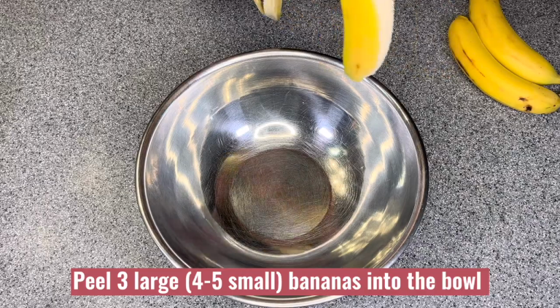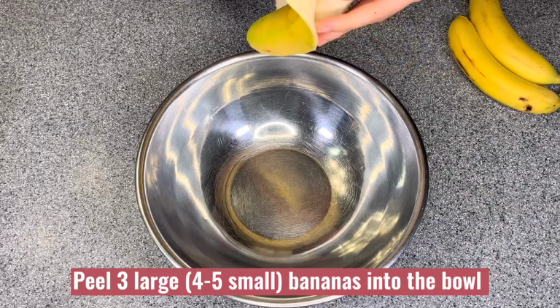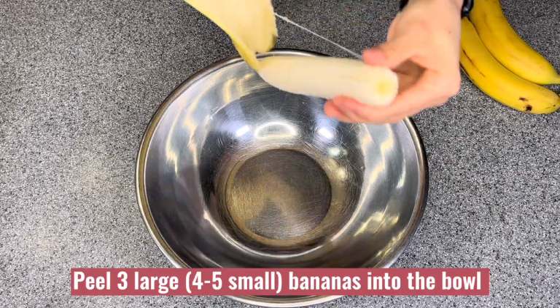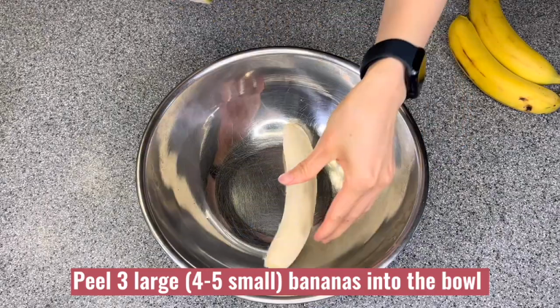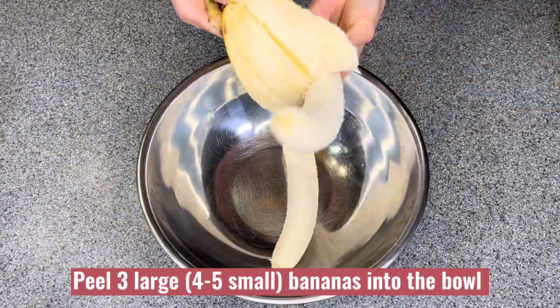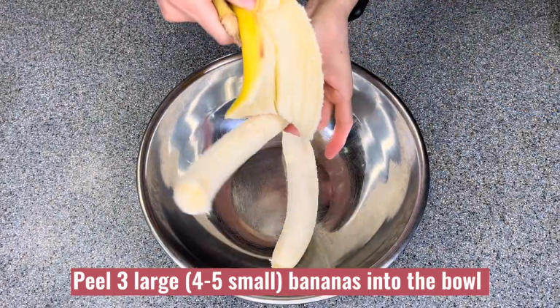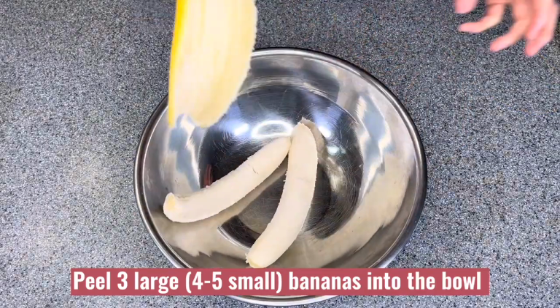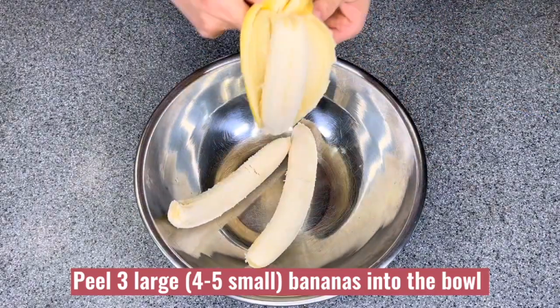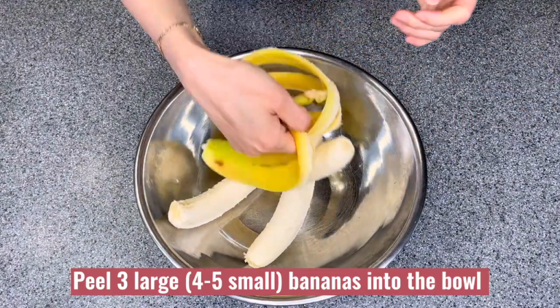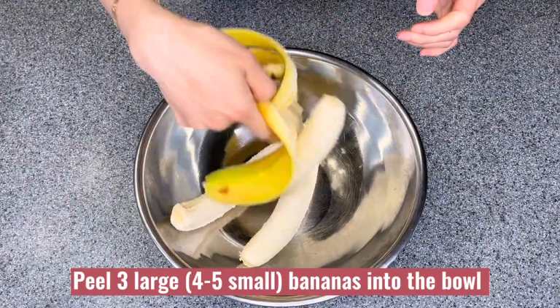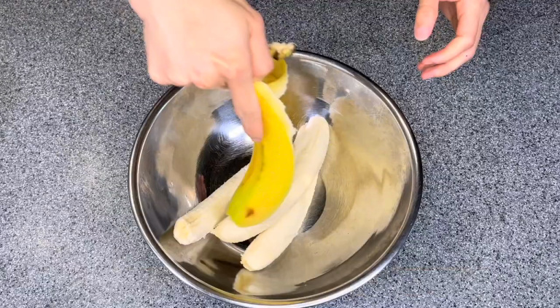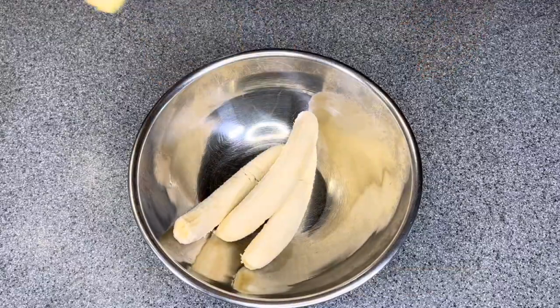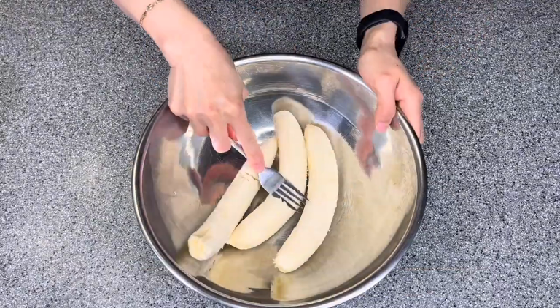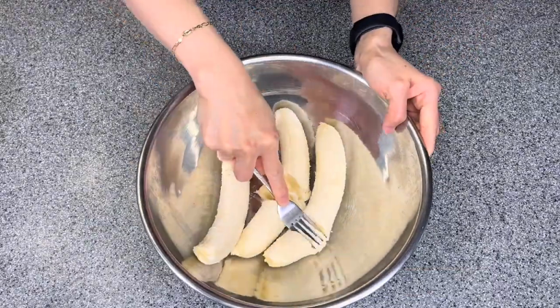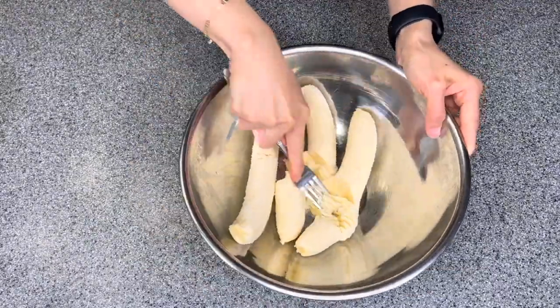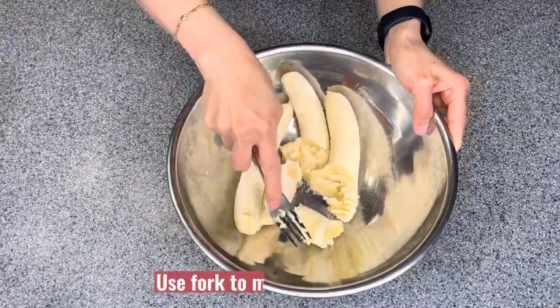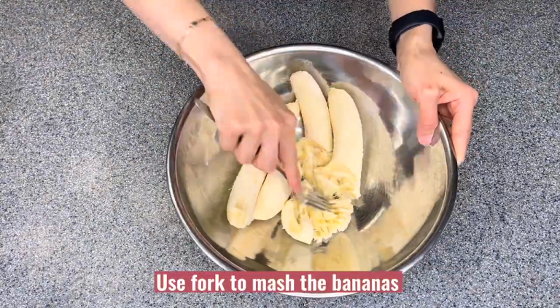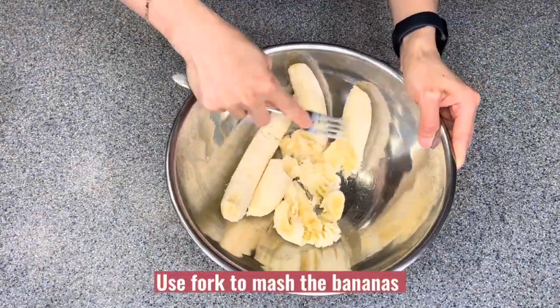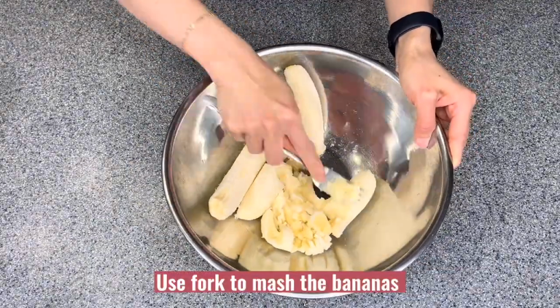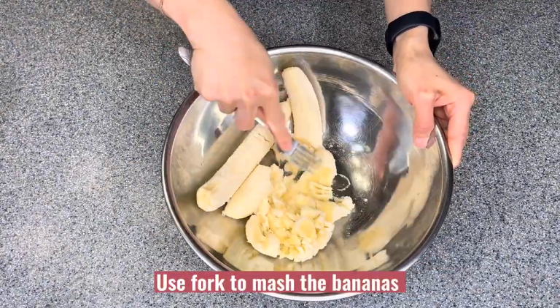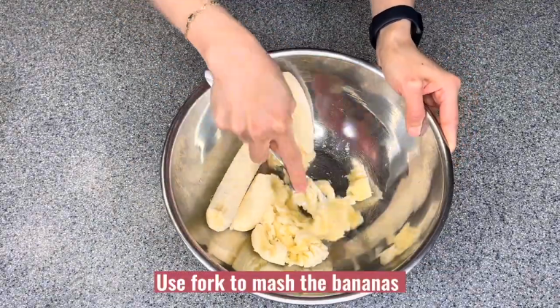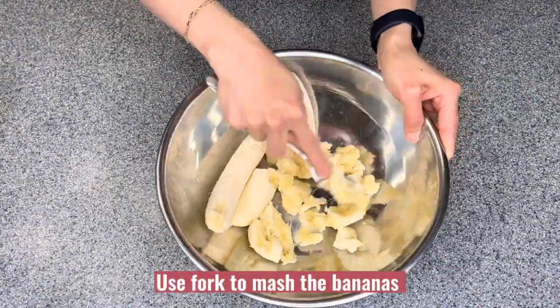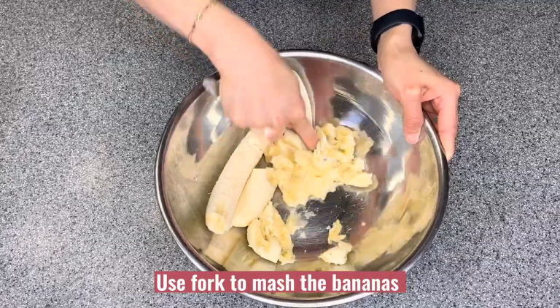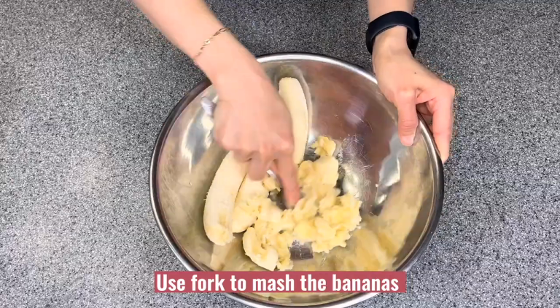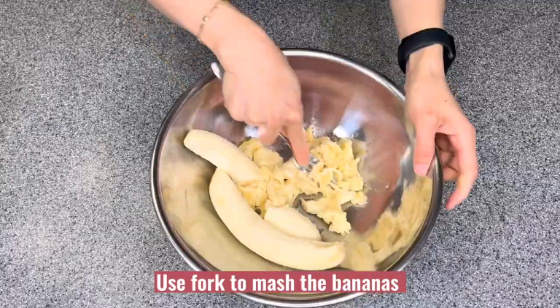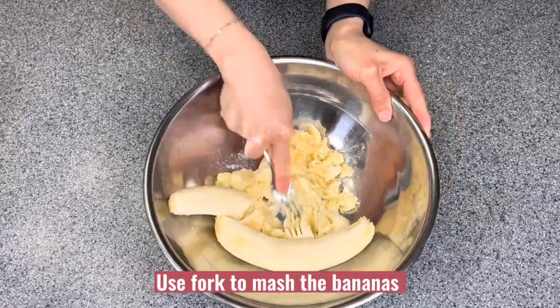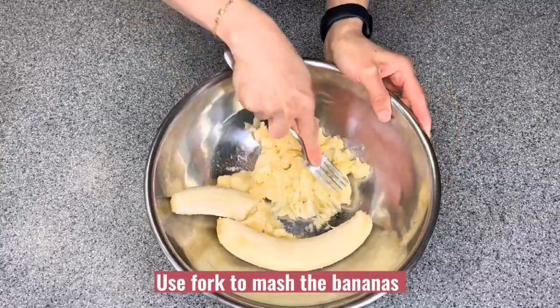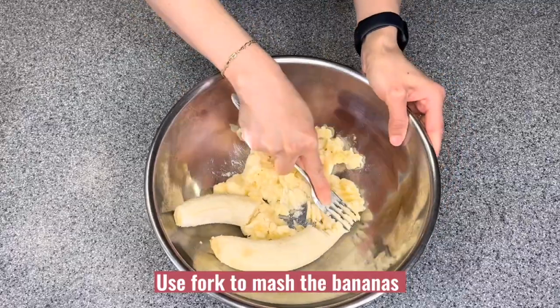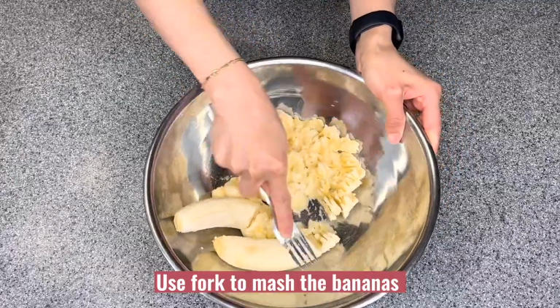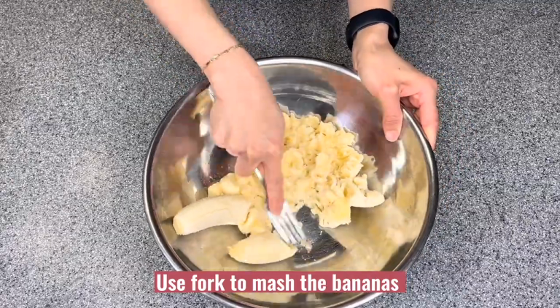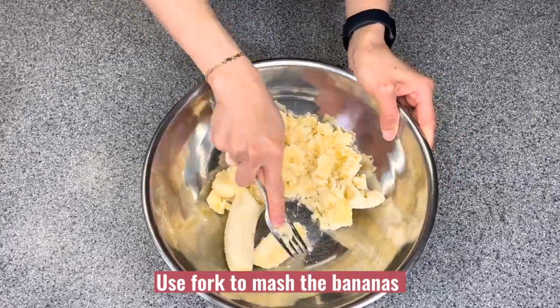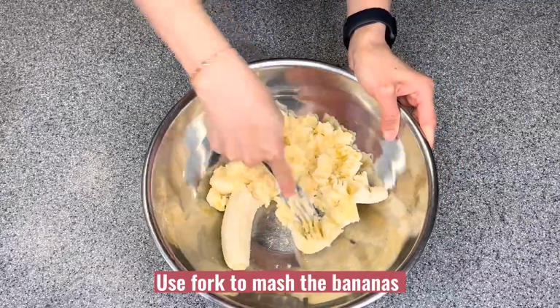In a bowl, peel three large or four to five small bananas into the bowl. Use a fork to mash the banana, or you can use the electric mixer to mash the banana.